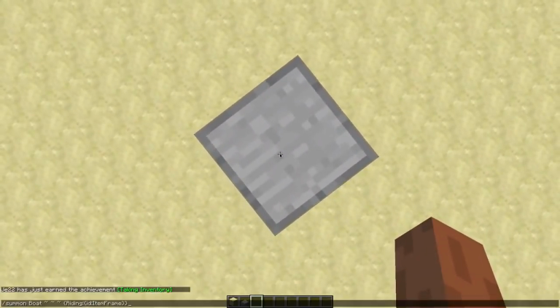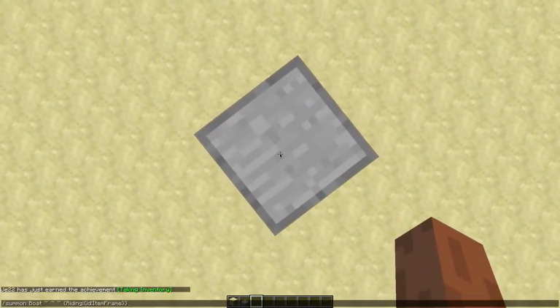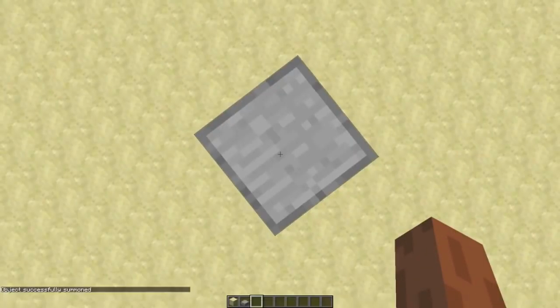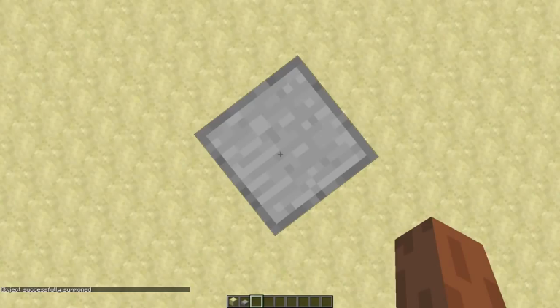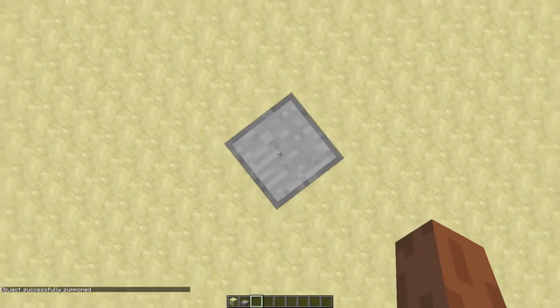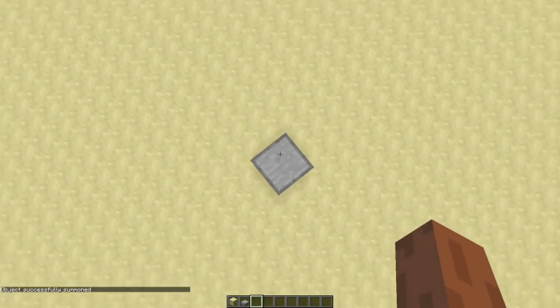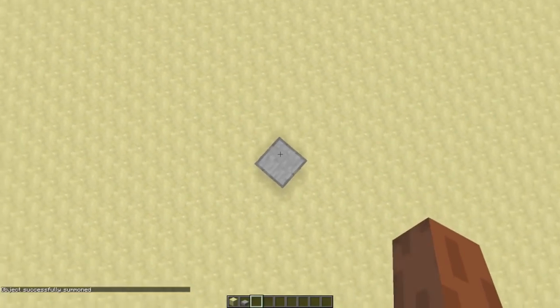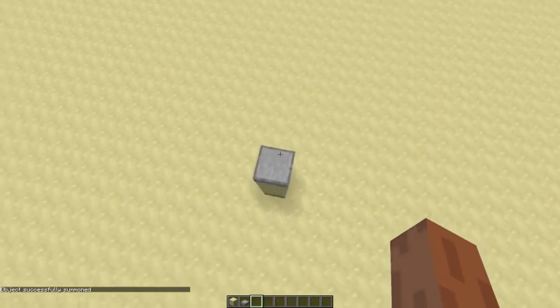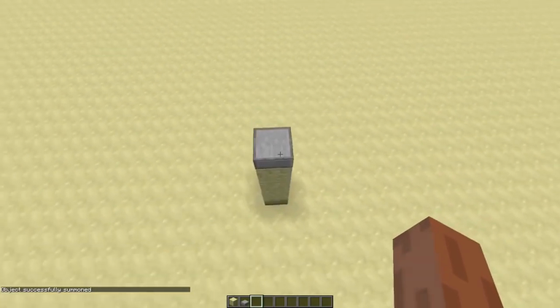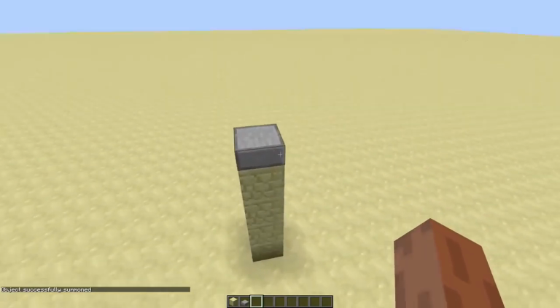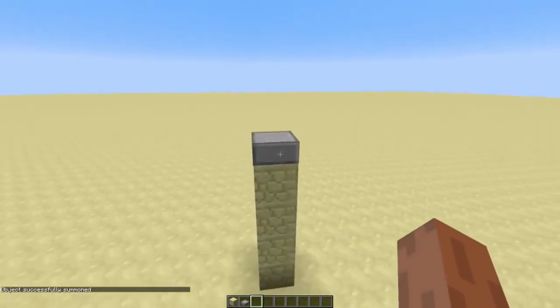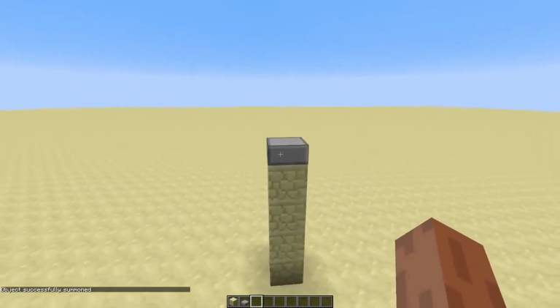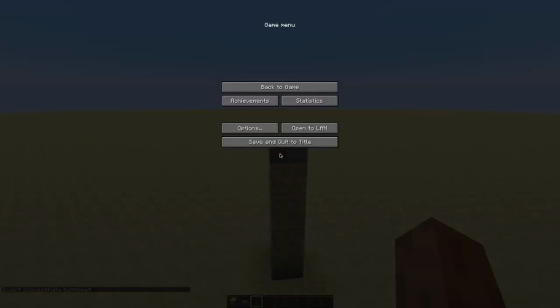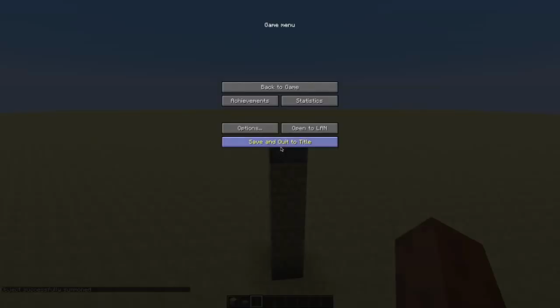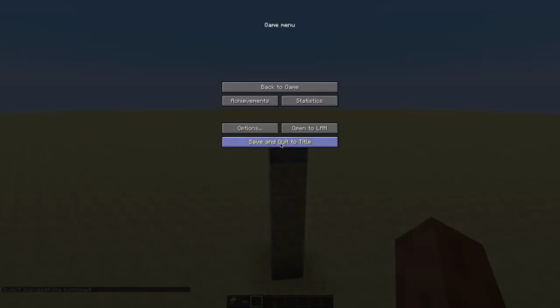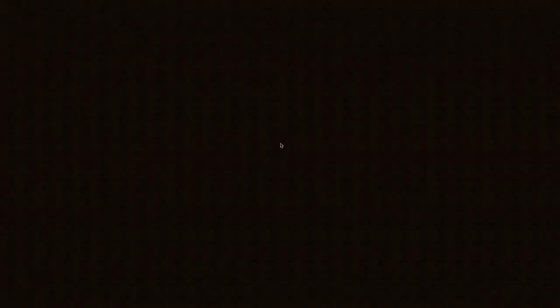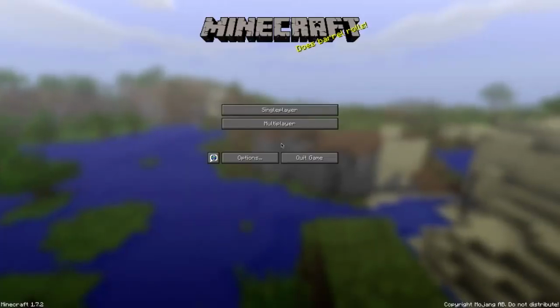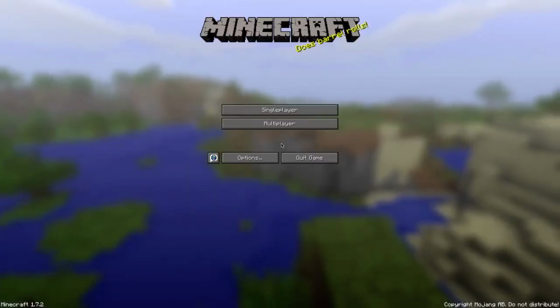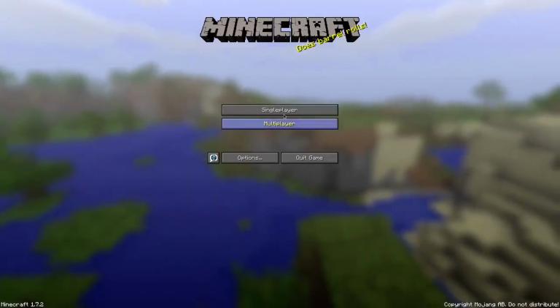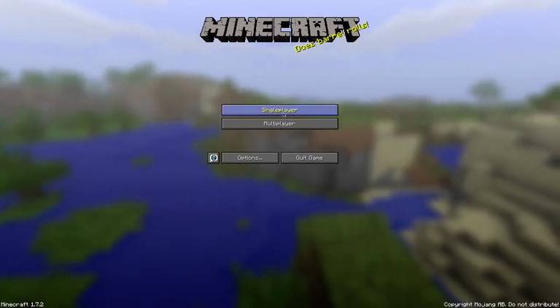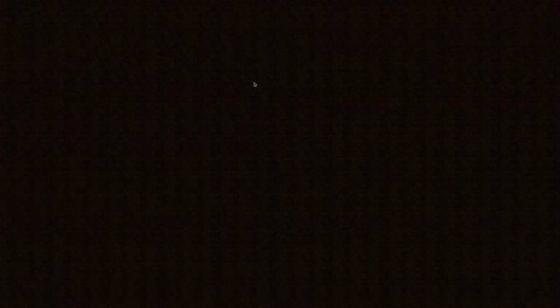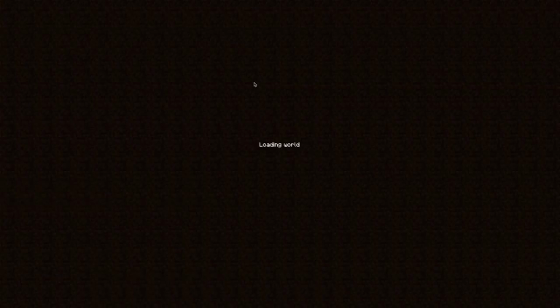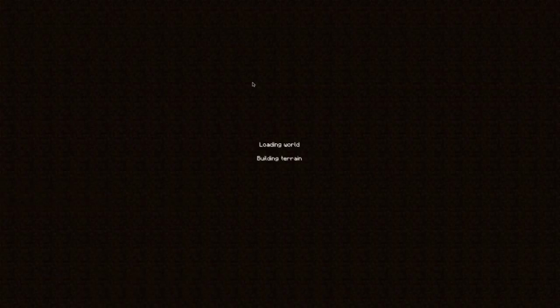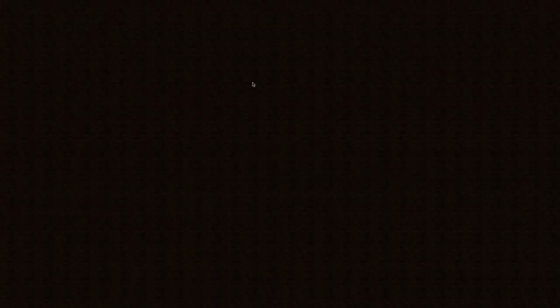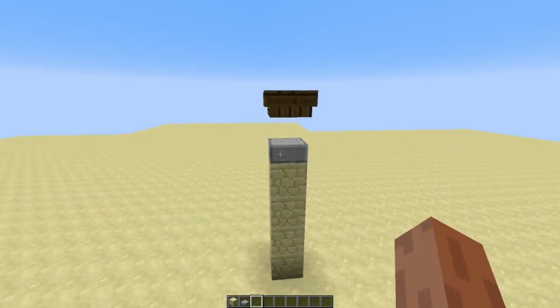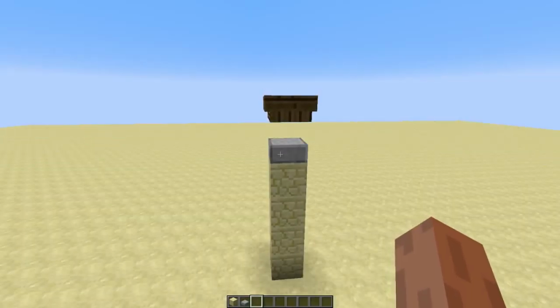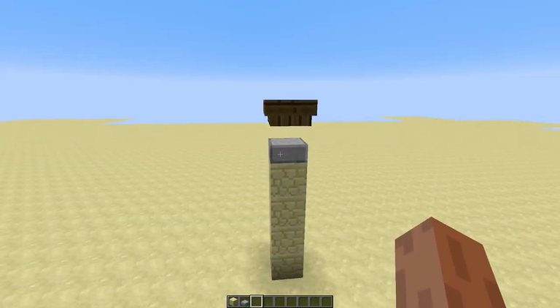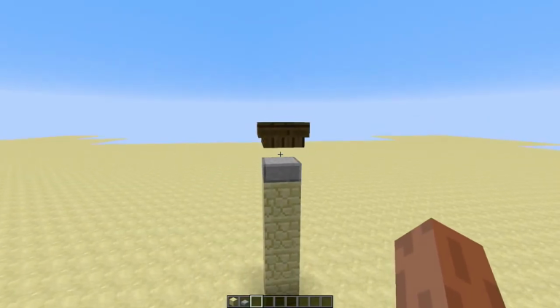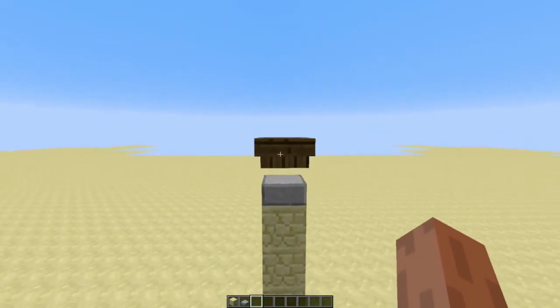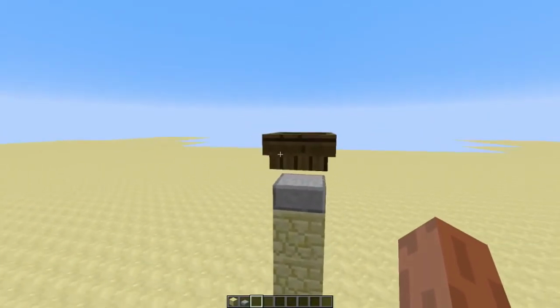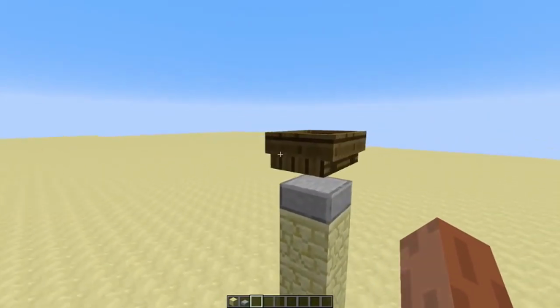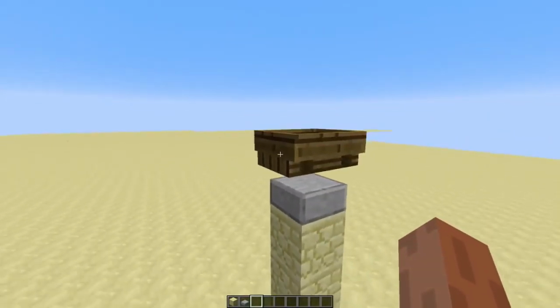Just stand on a half slab and use this command. Now quit to title and open the world again. You can now break the blocks and you'll see that the boat keeps flying.